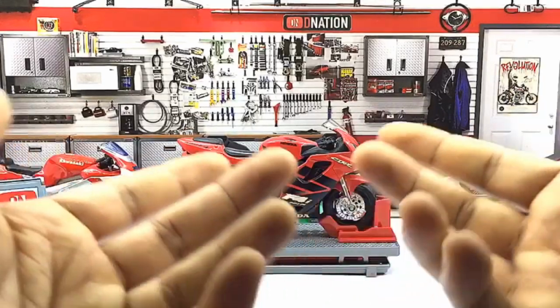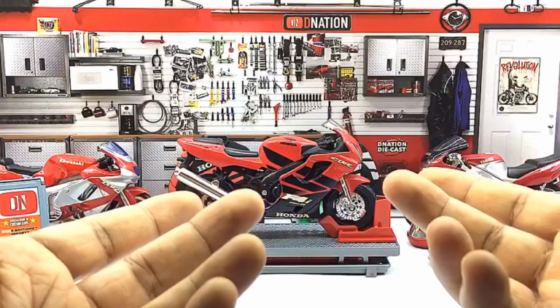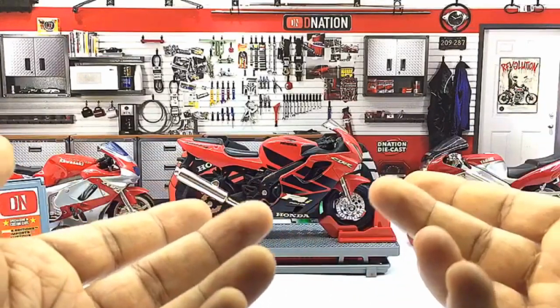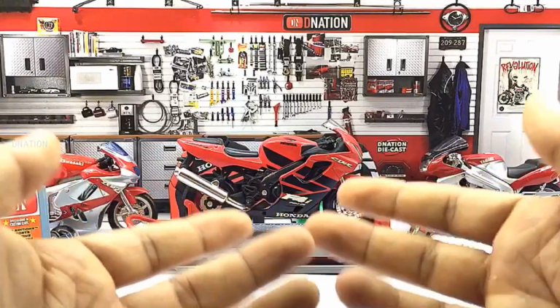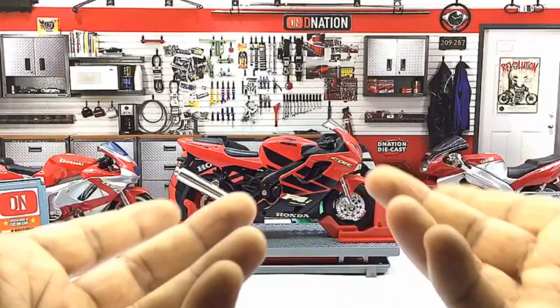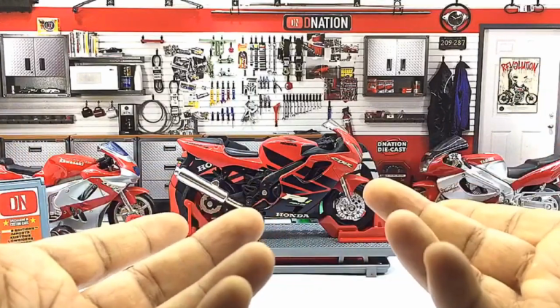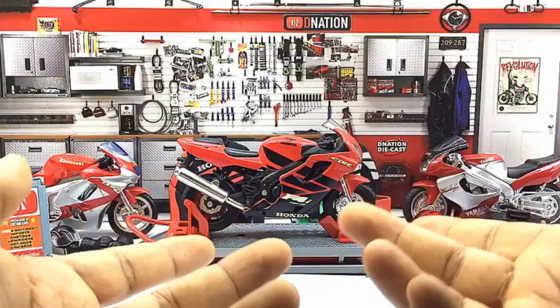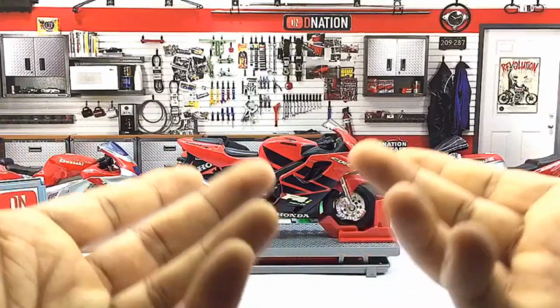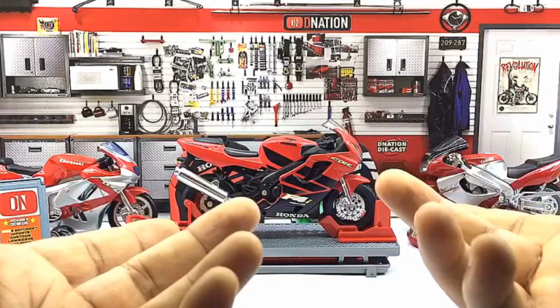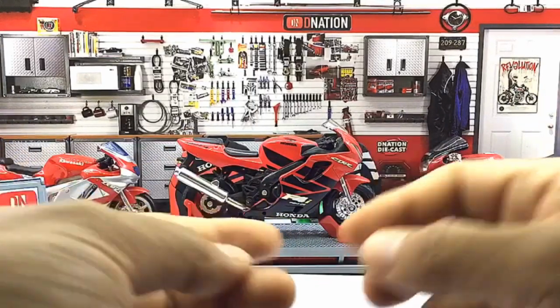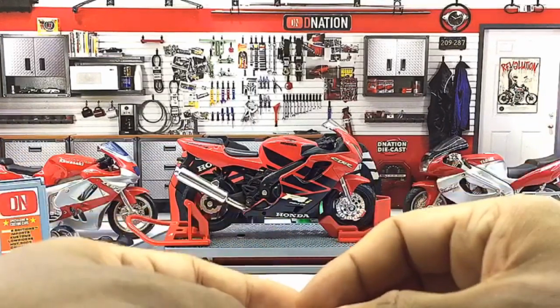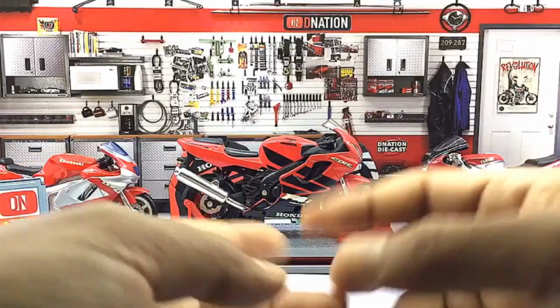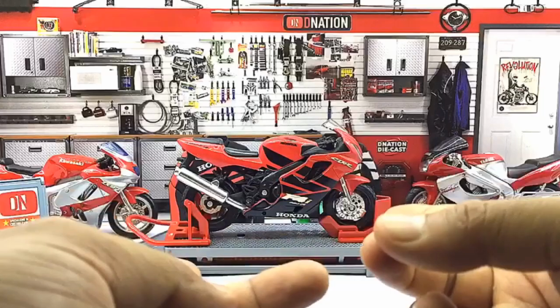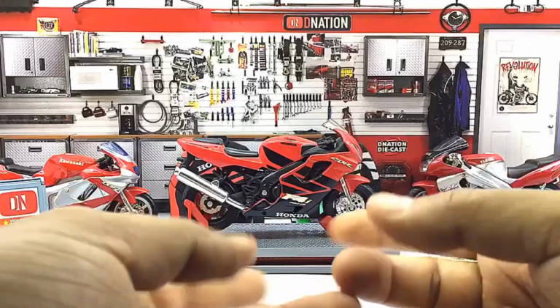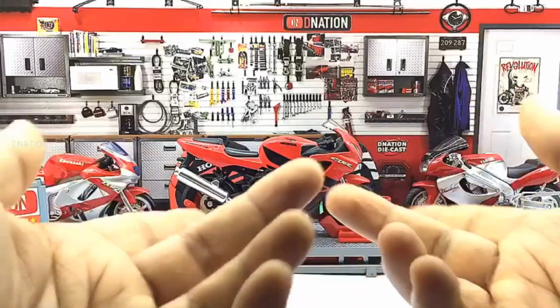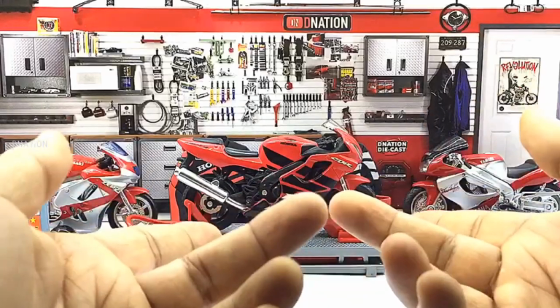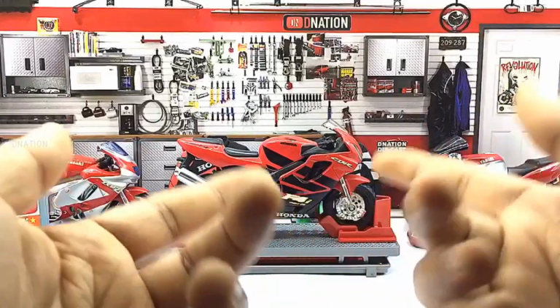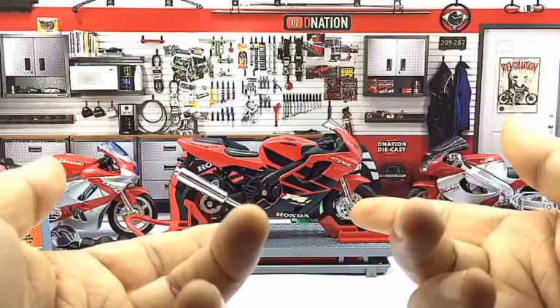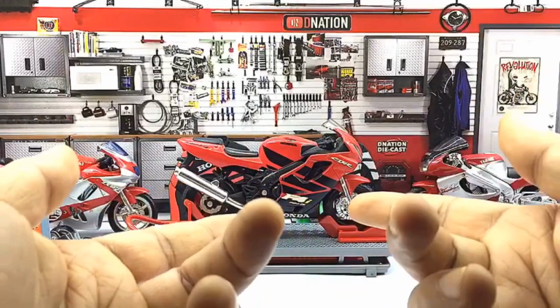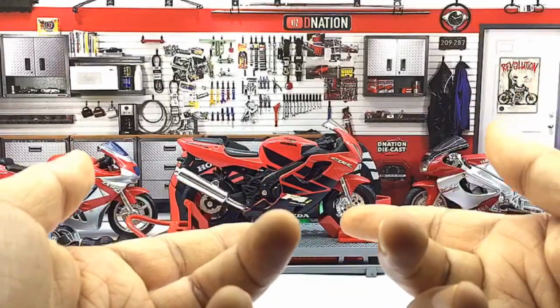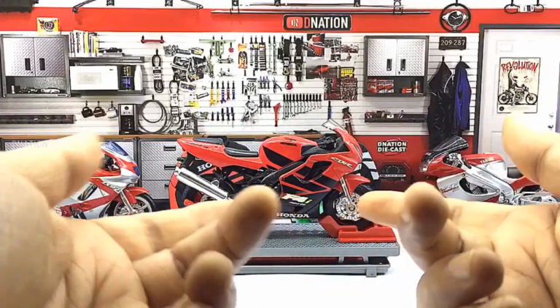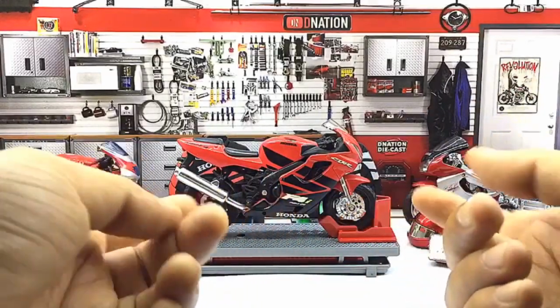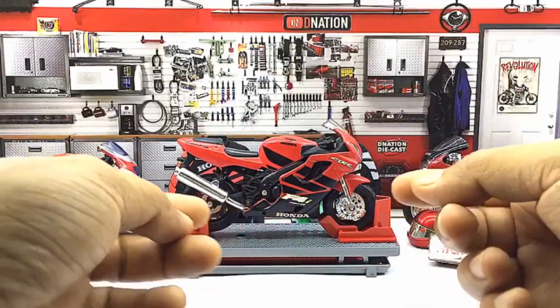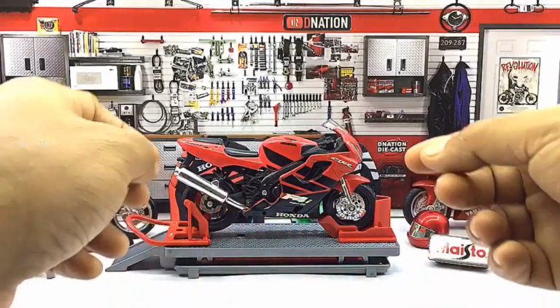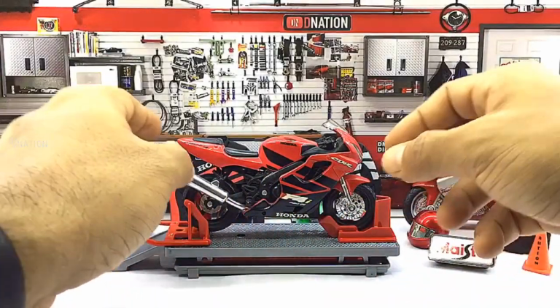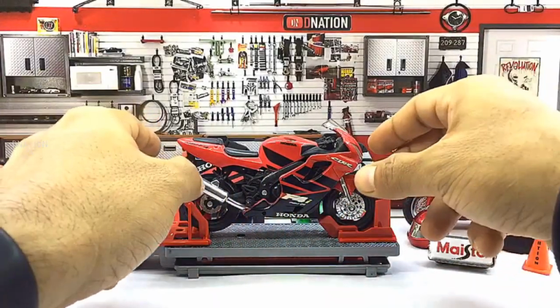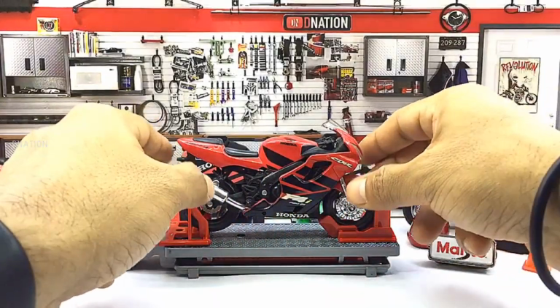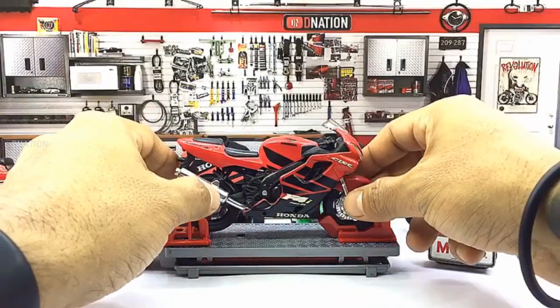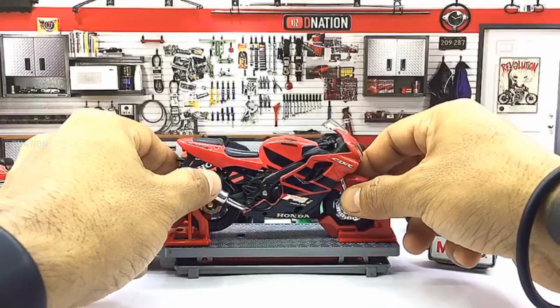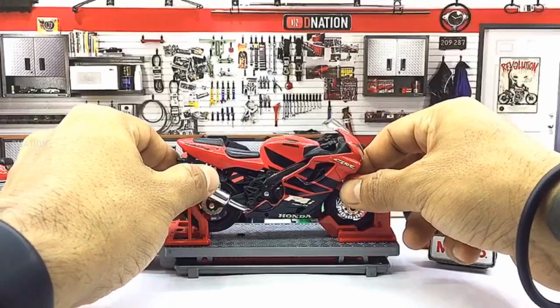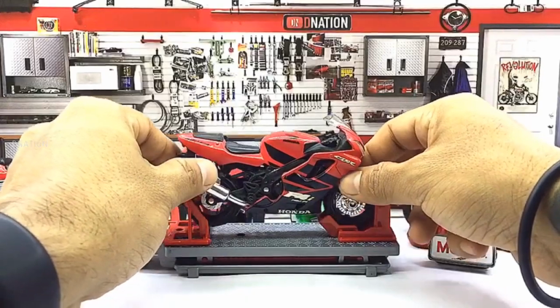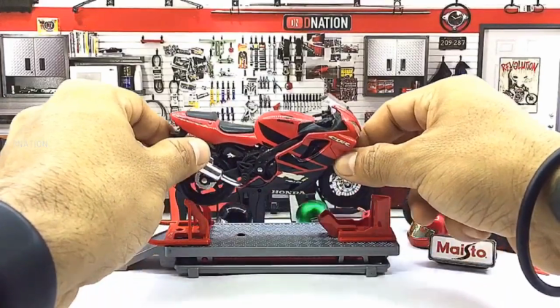And so with that being said, now let's take a closer look at the exteriors of this motorcycle replica and stay tuned for some fun facts coming up.